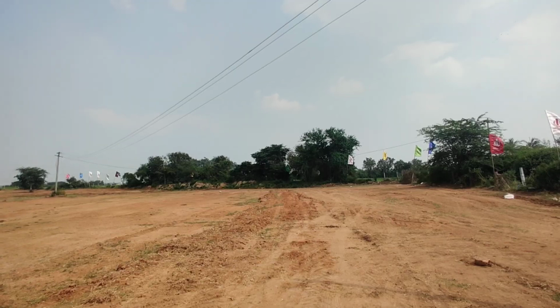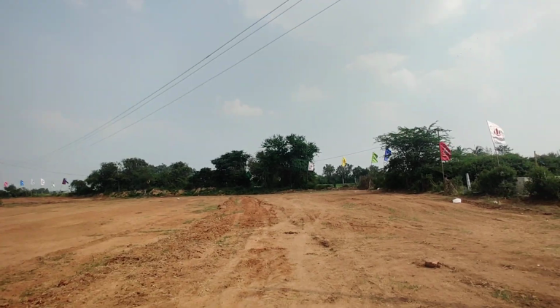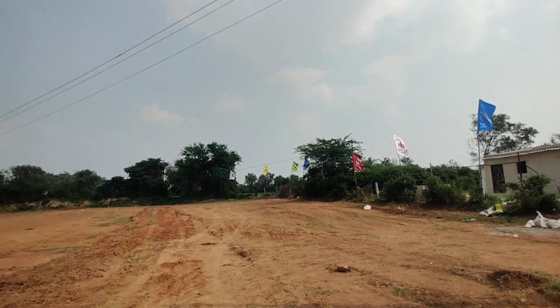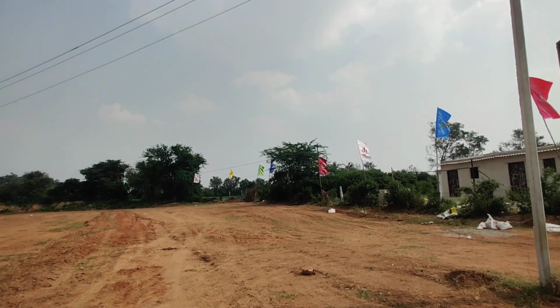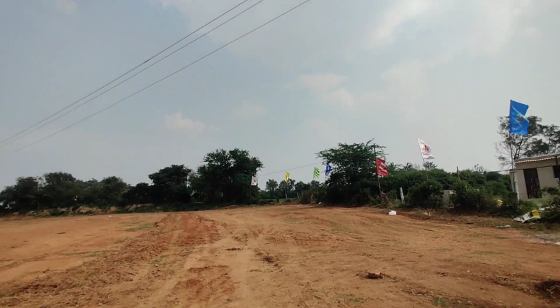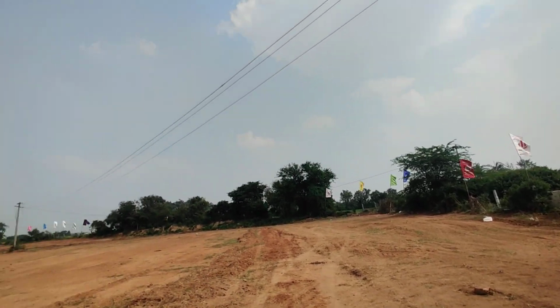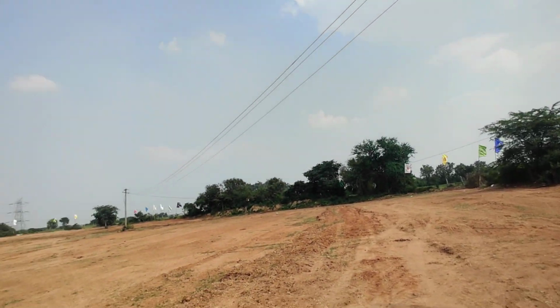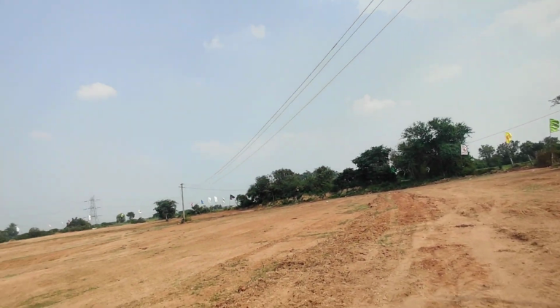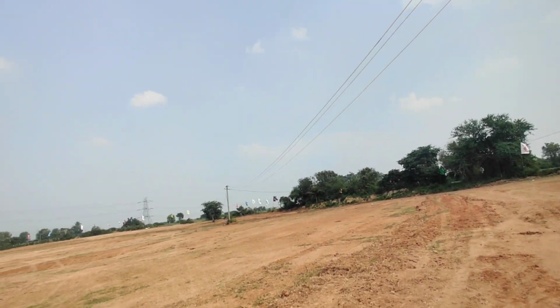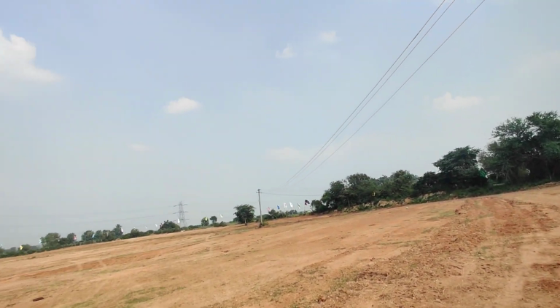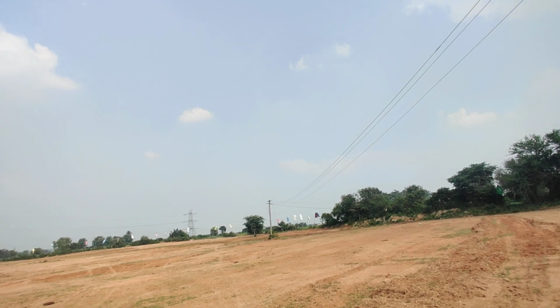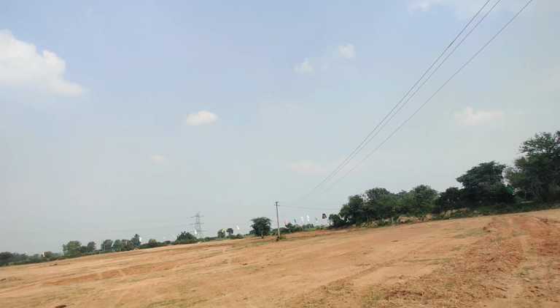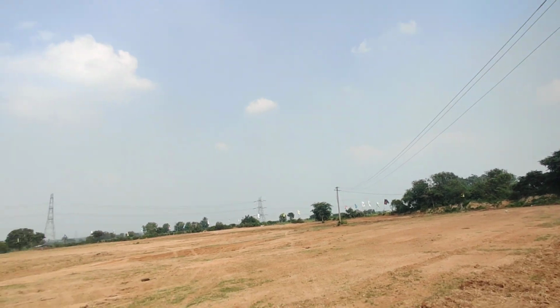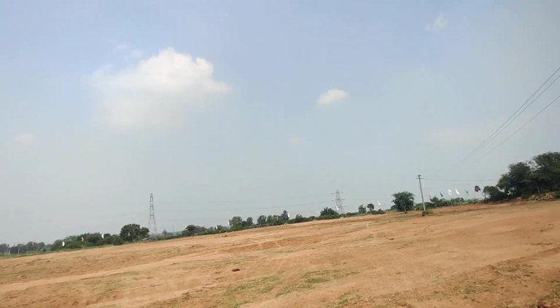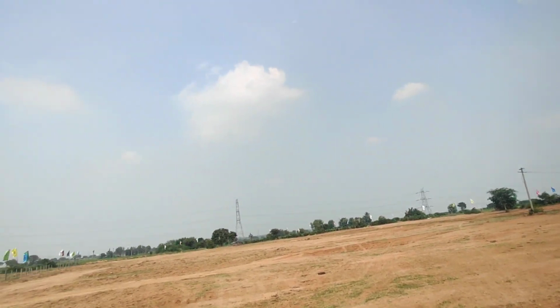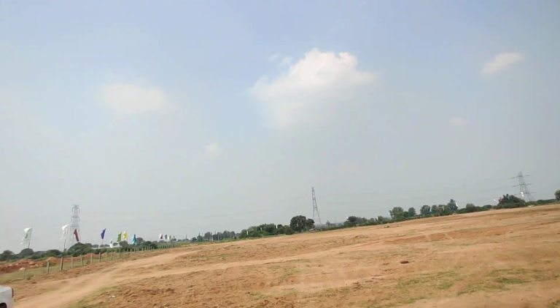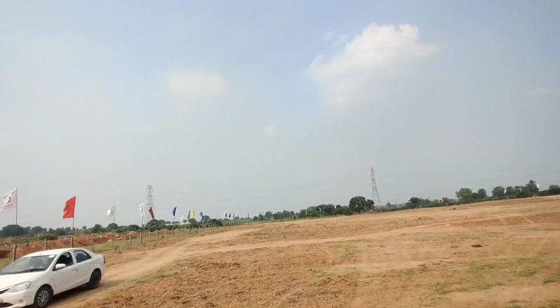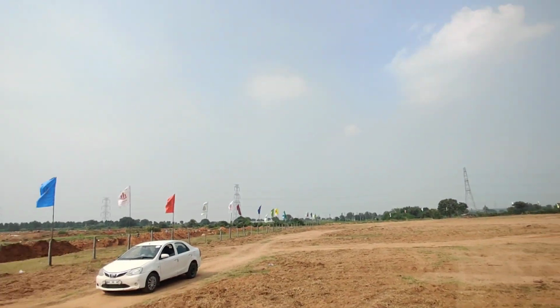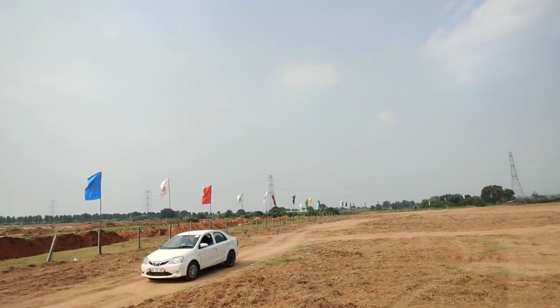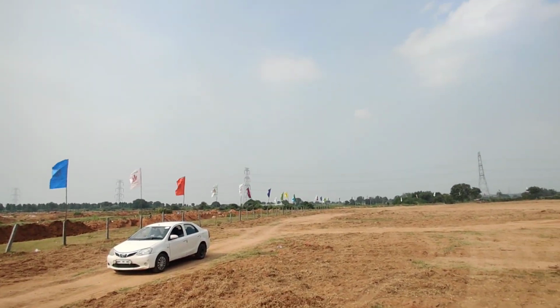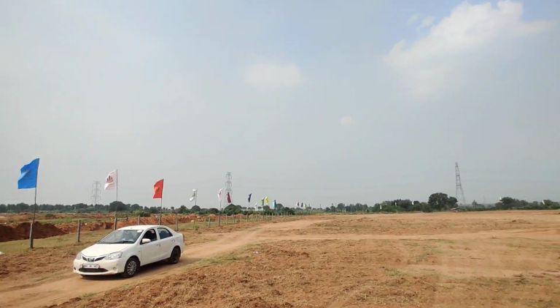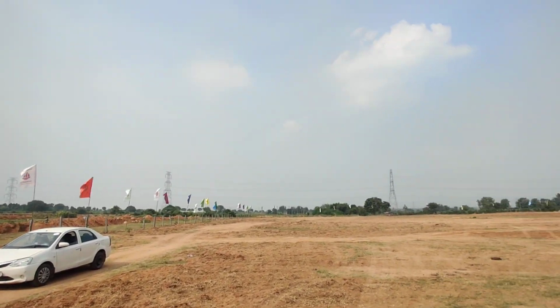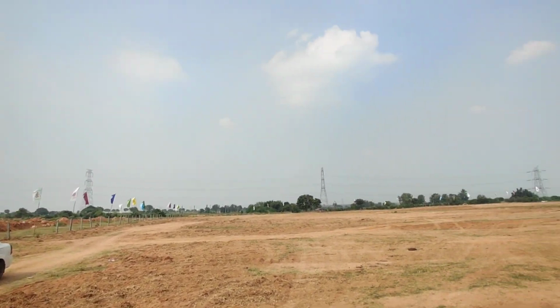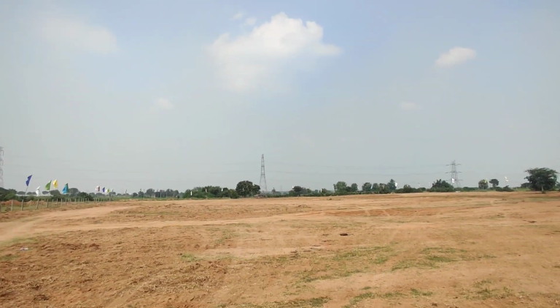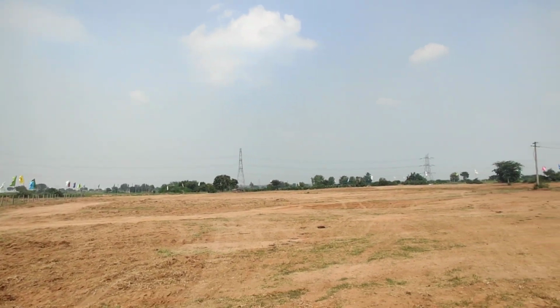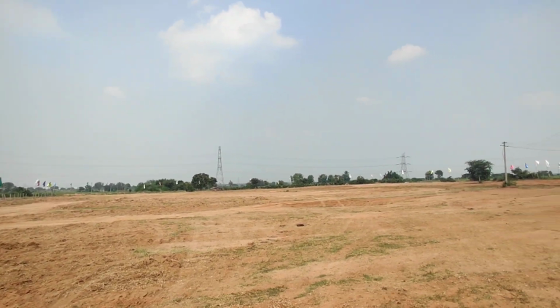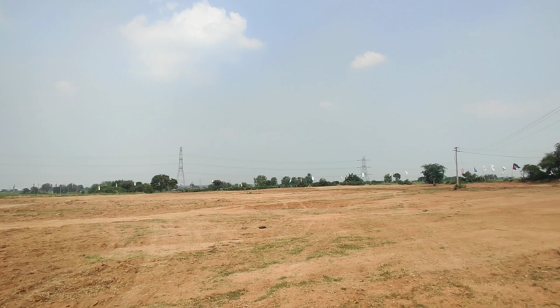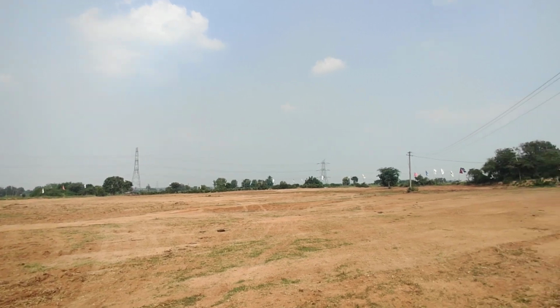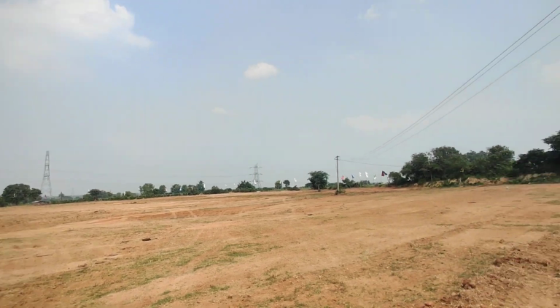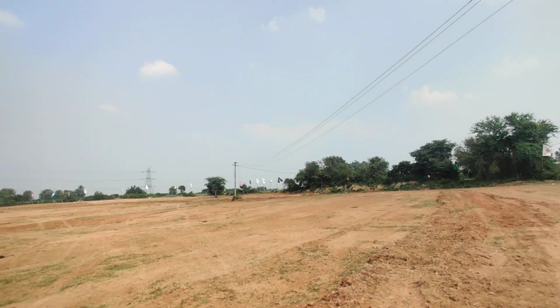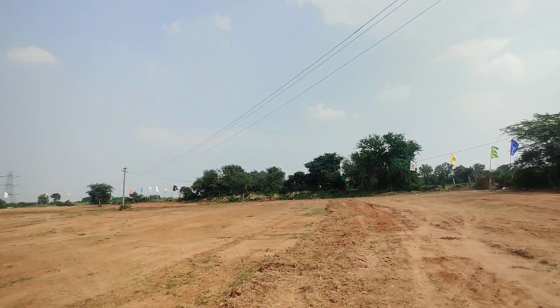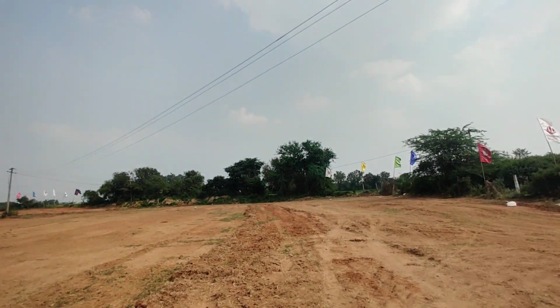Coming to cost, they are quoting 19,000 per square yard. For better pricing and full information about this project, contact us. Thank you.